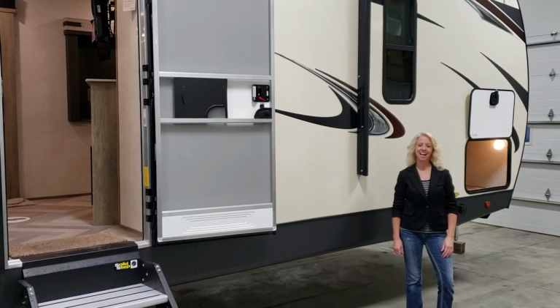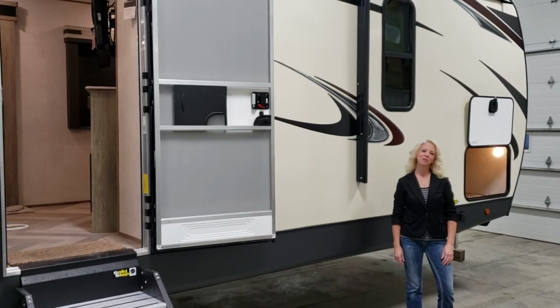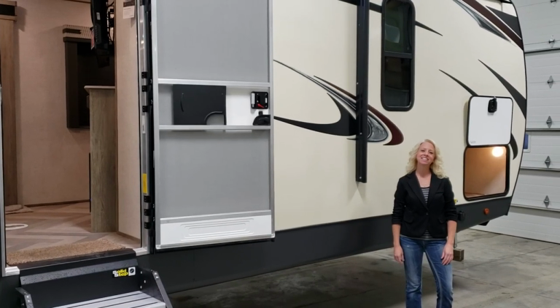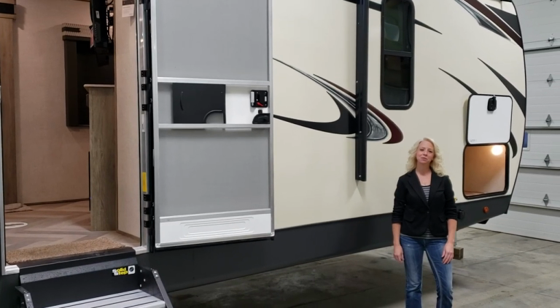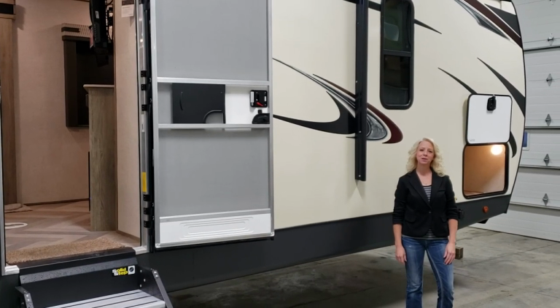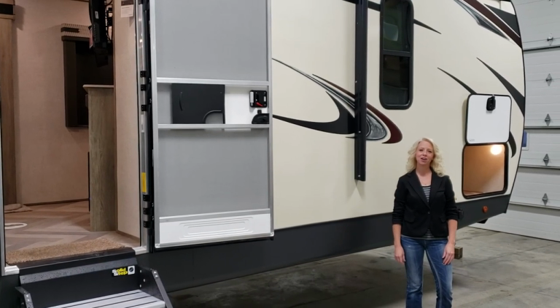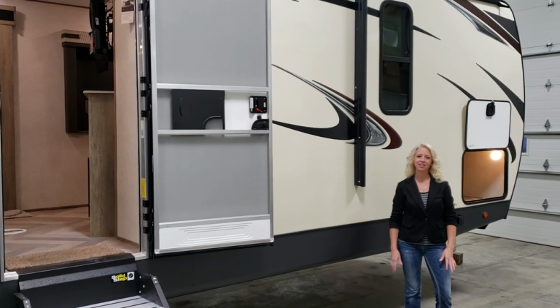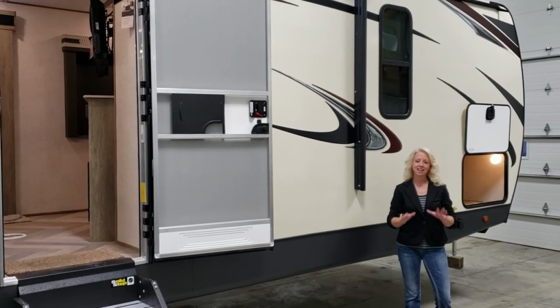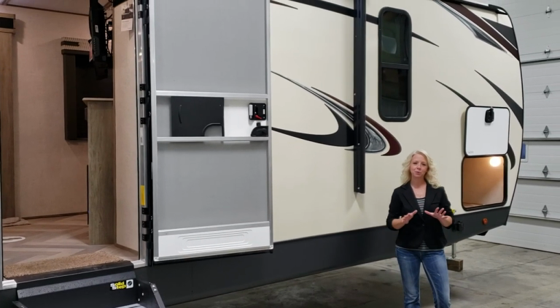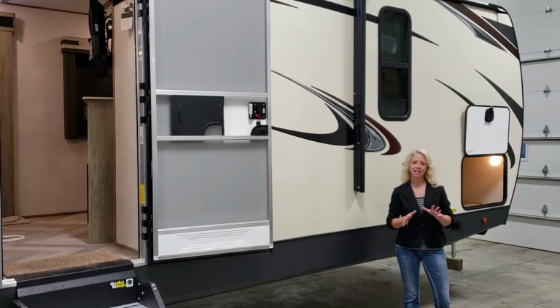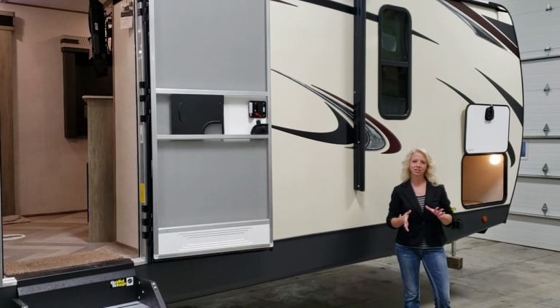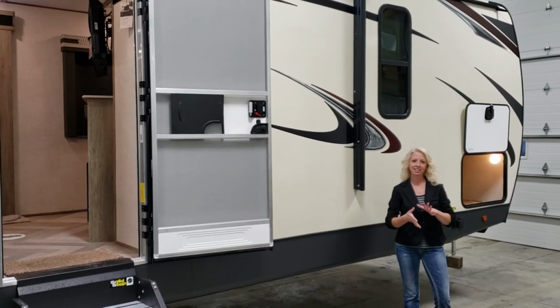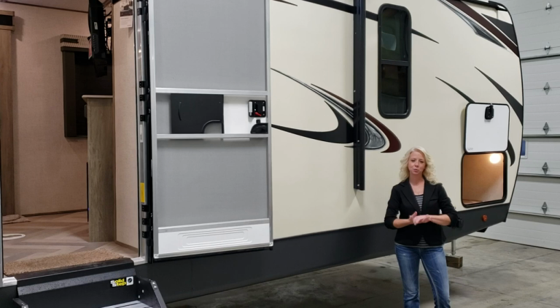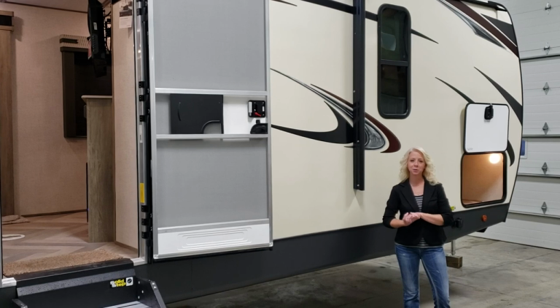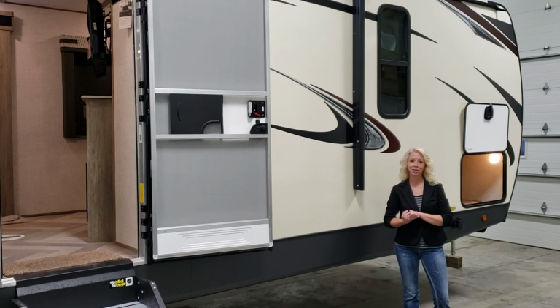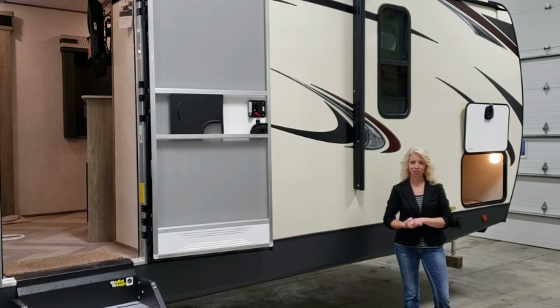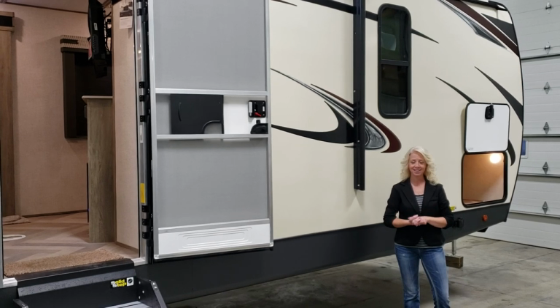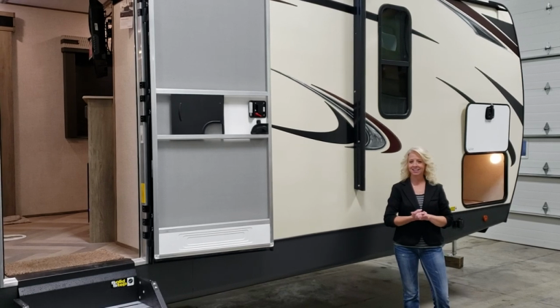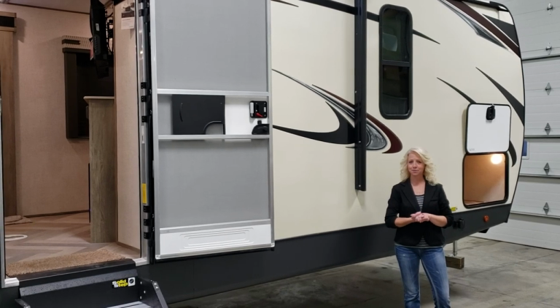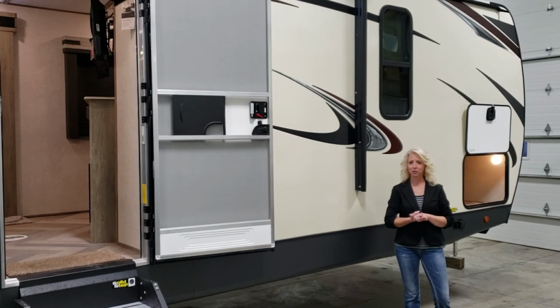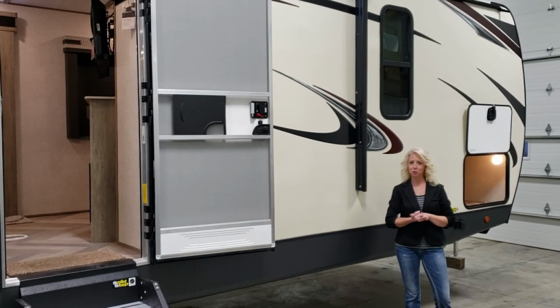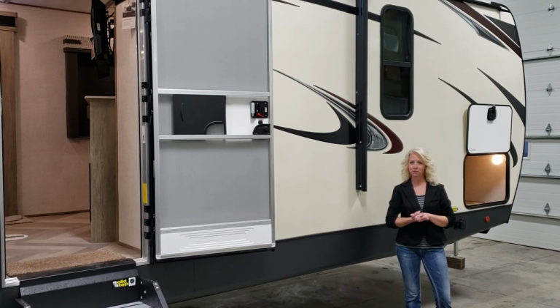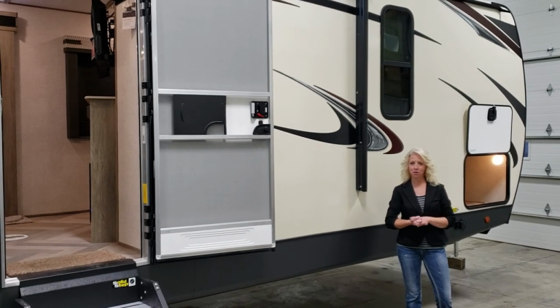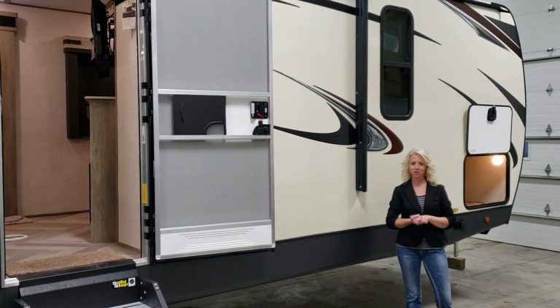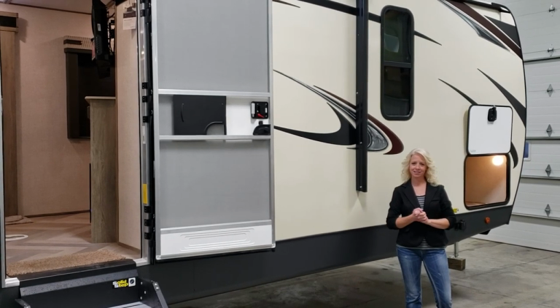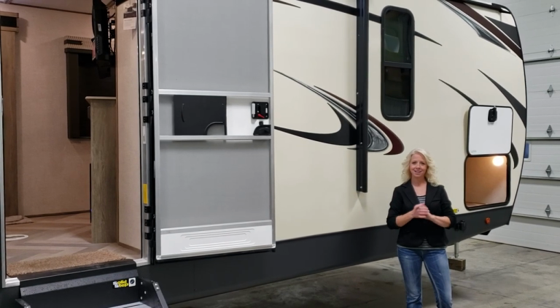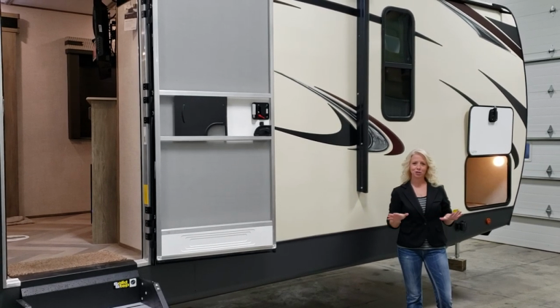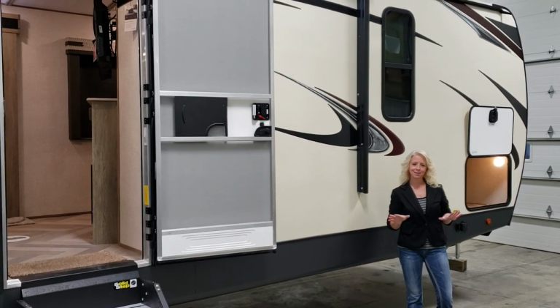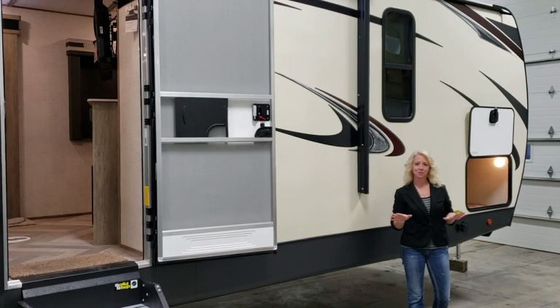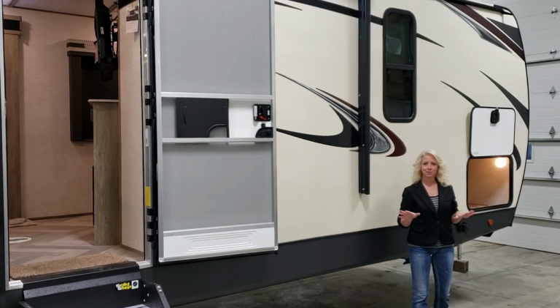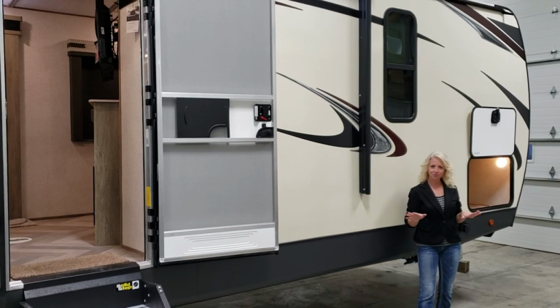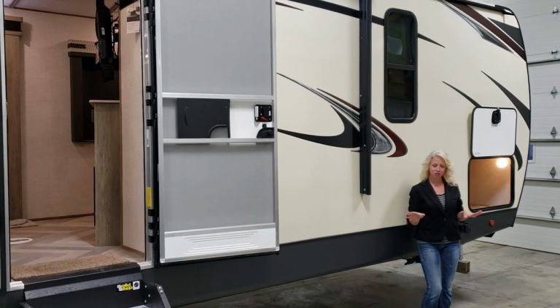Hi everyone, it's Haley from Small Town RV. Today we're going to take a look at a 2020 Third Wind Blend, model 314 VUT. Let's check out some of the outside features.